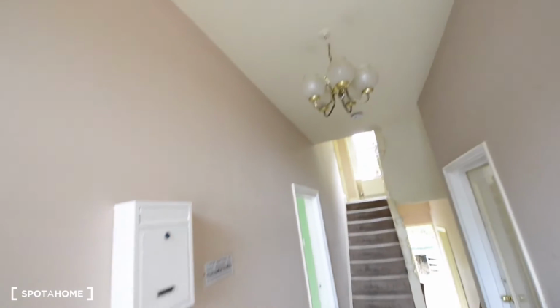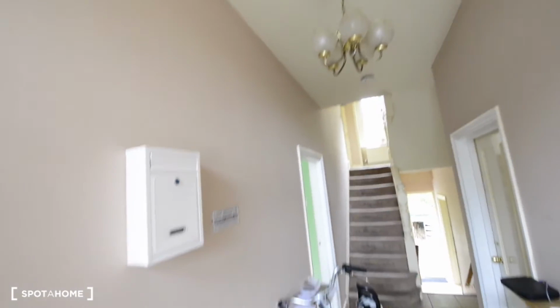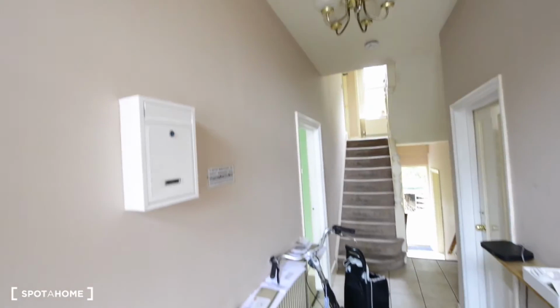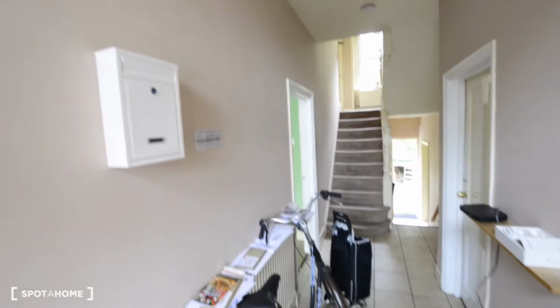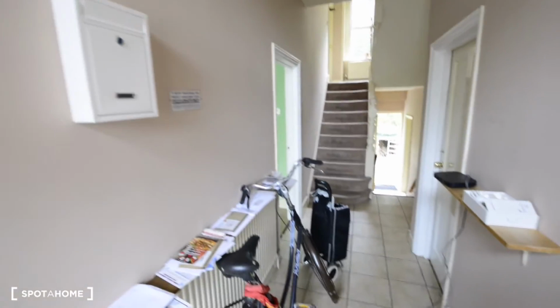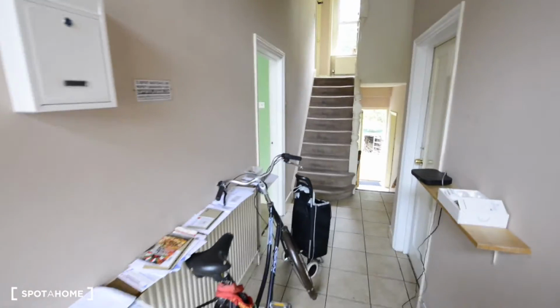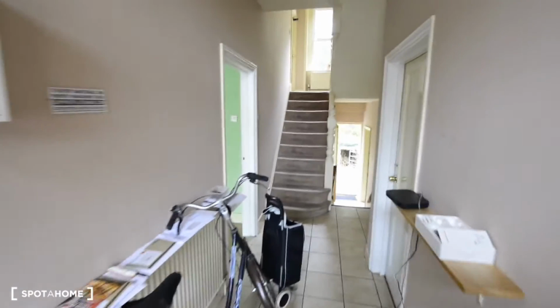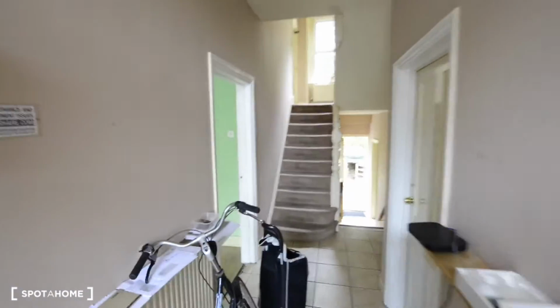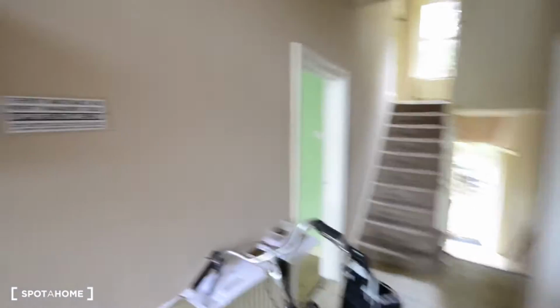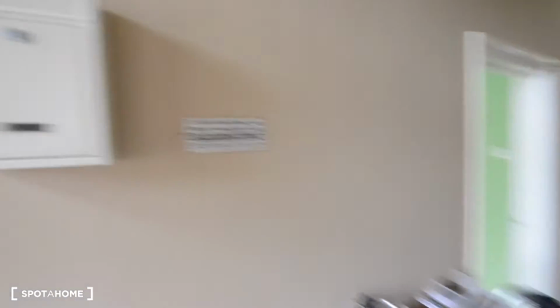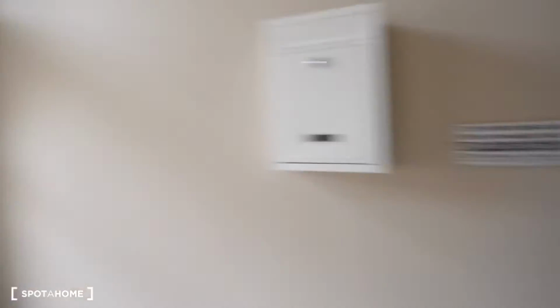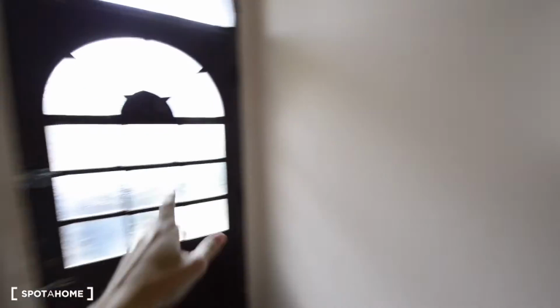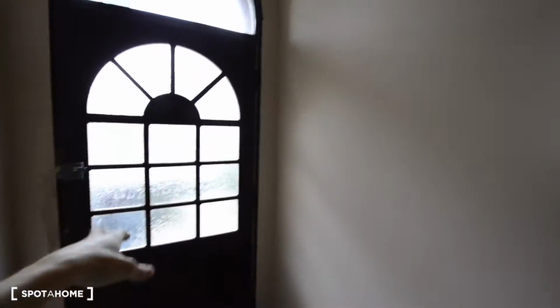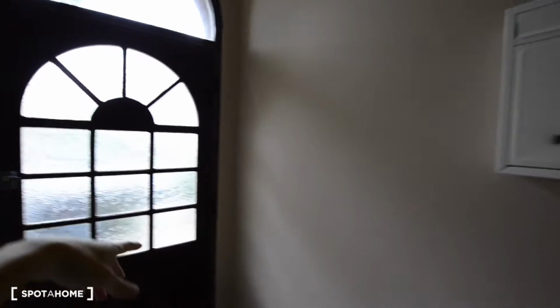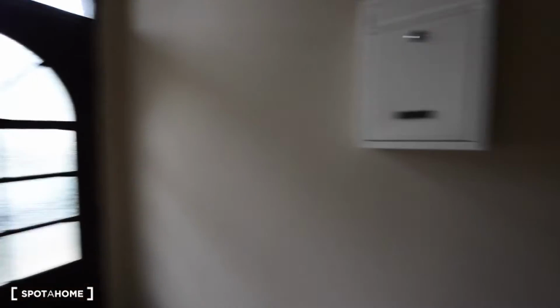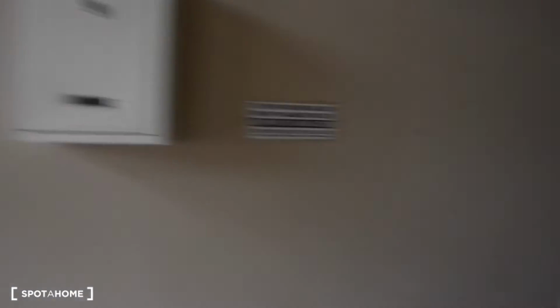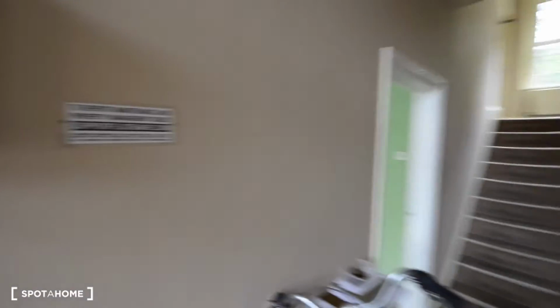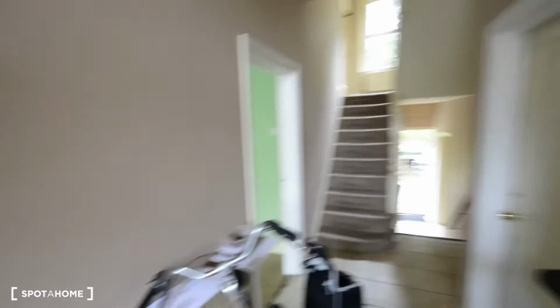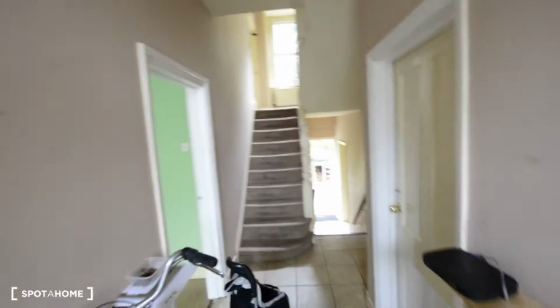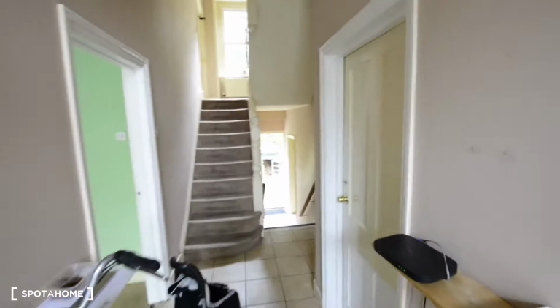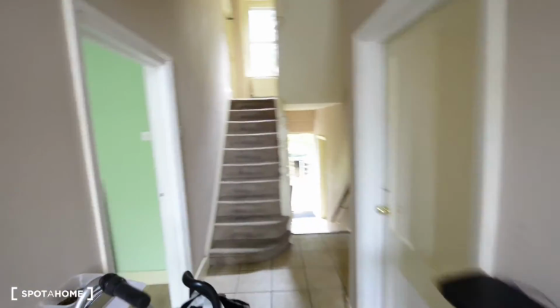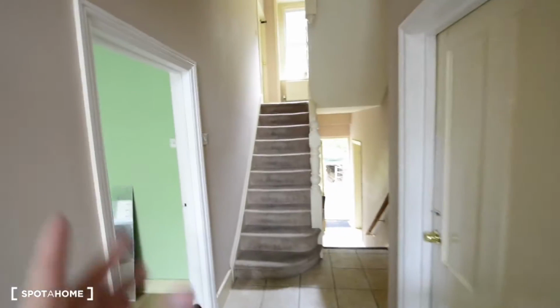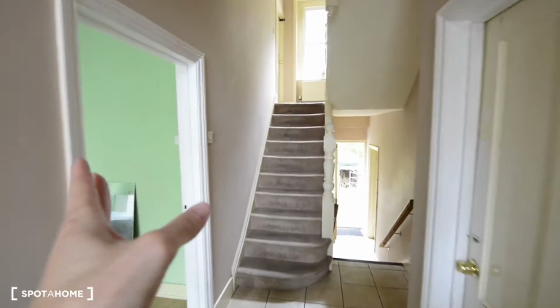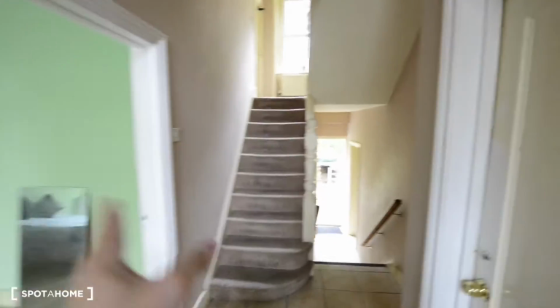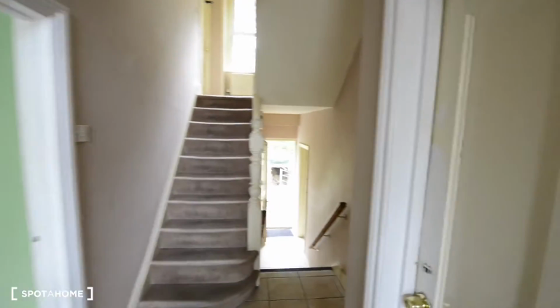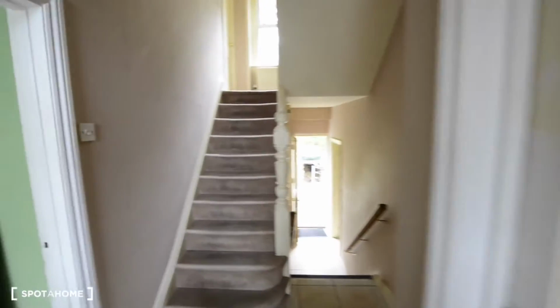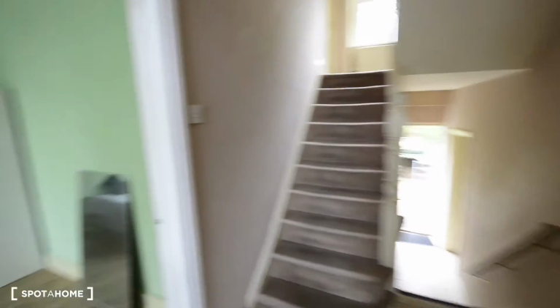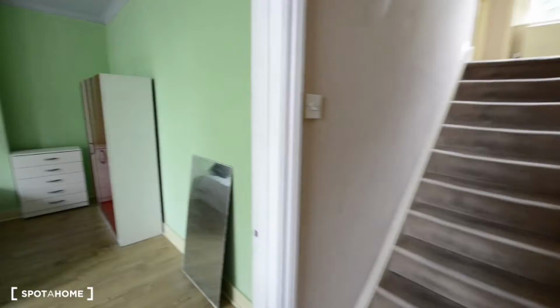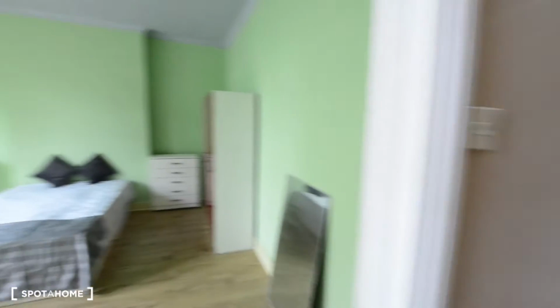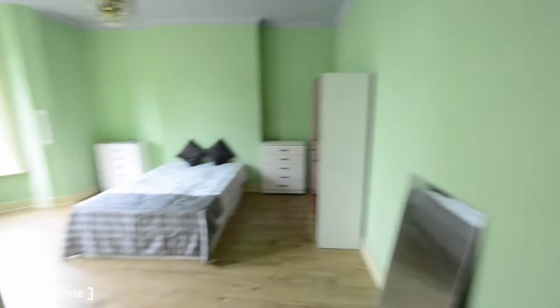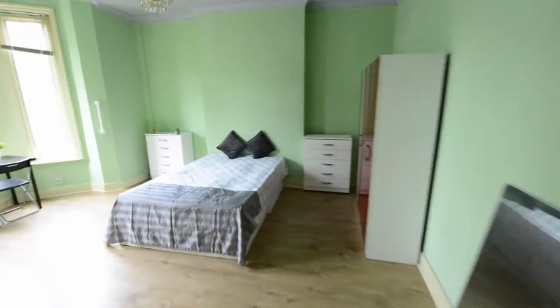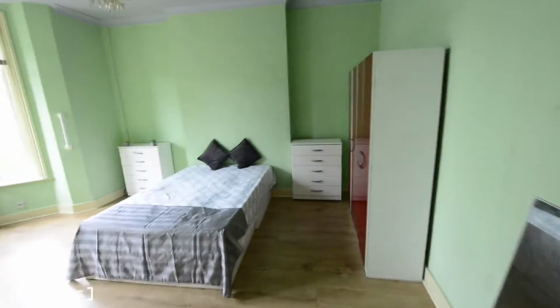So here we are — this is the entrance, the corridor, that's the main door. First here we have room number 1 and room number 2. I am showing you today room number 1.